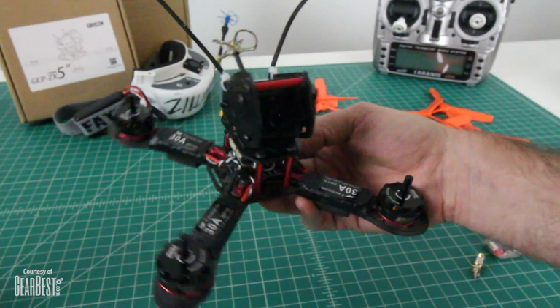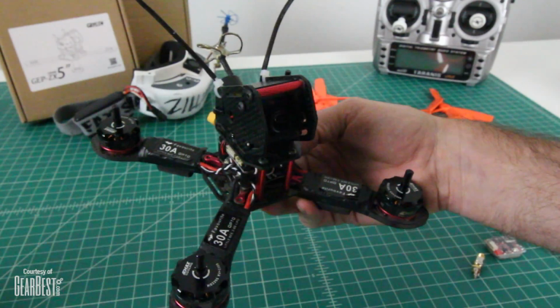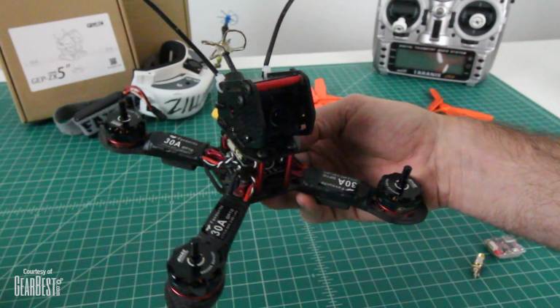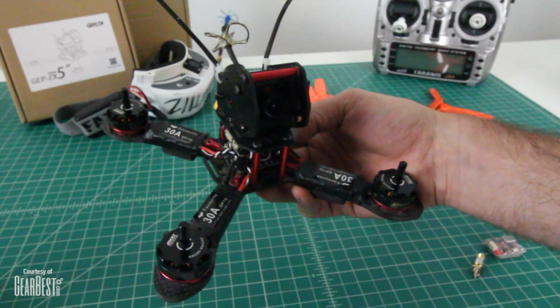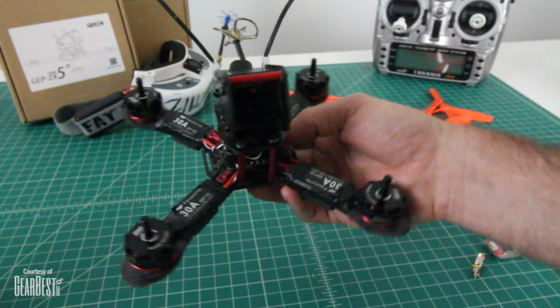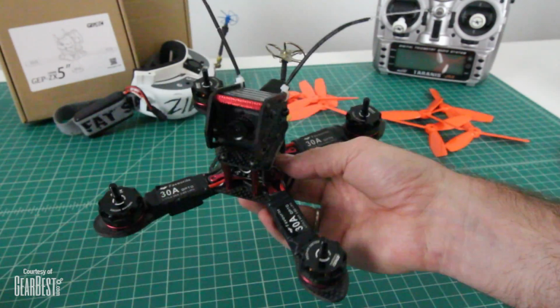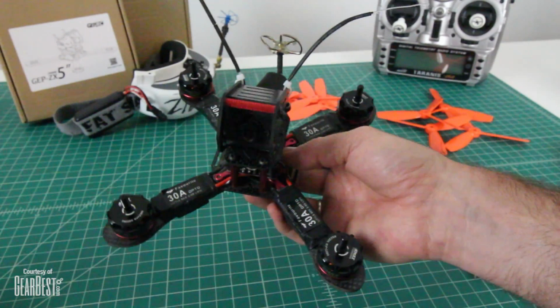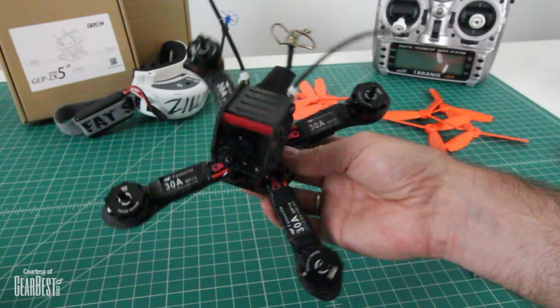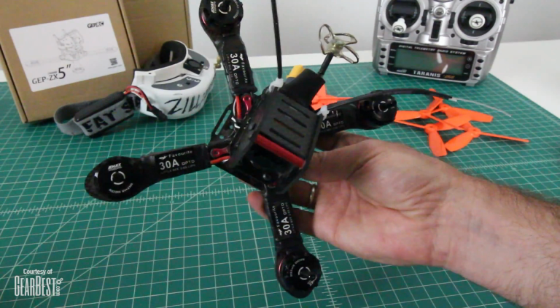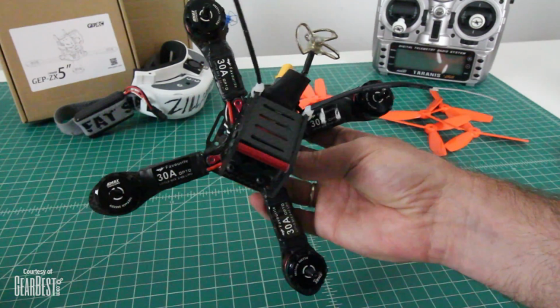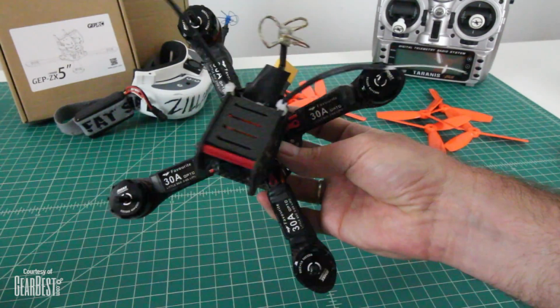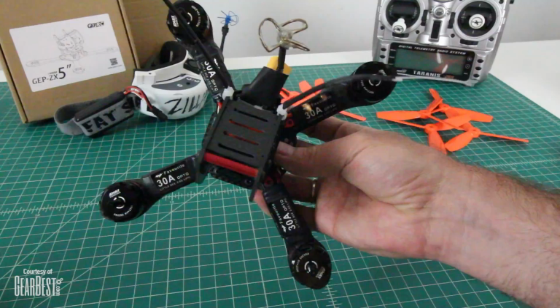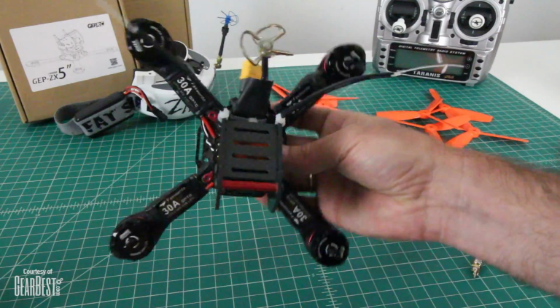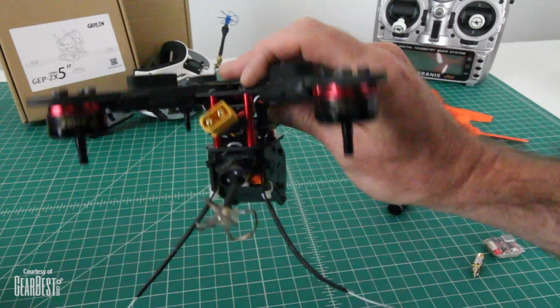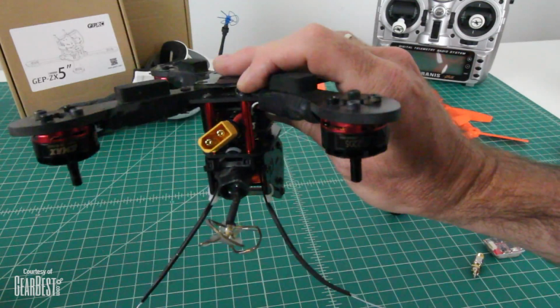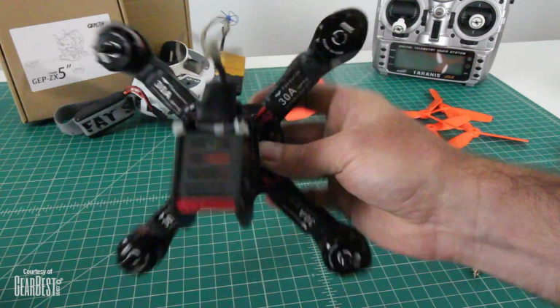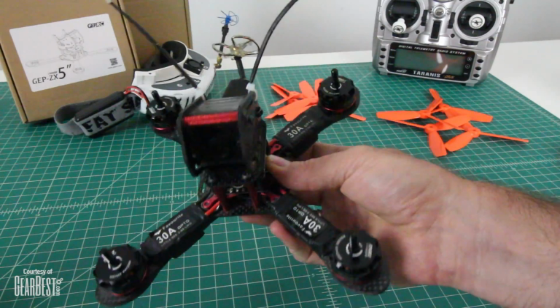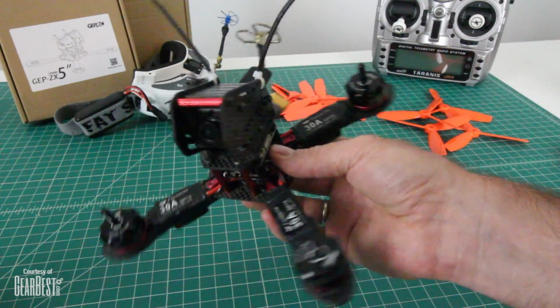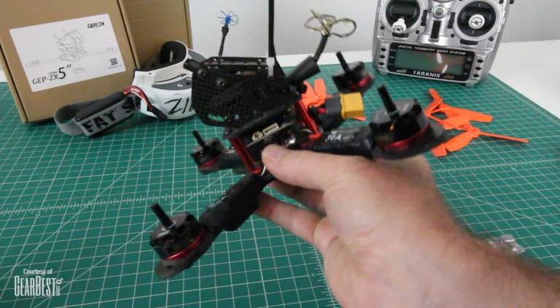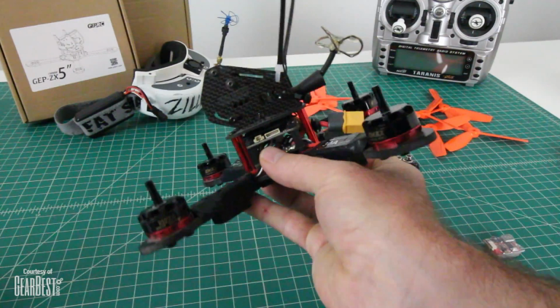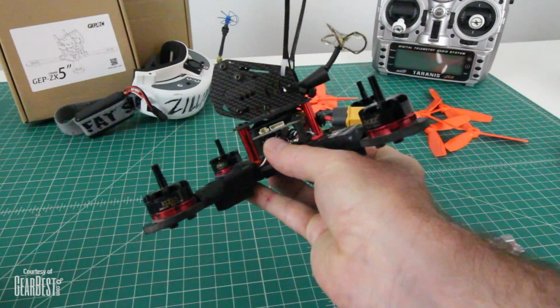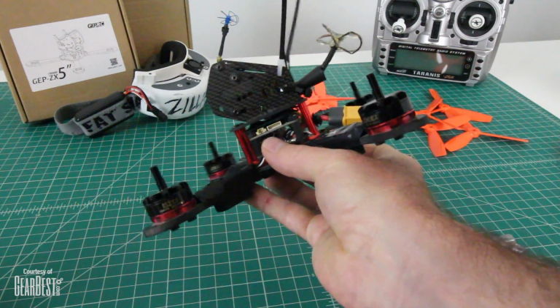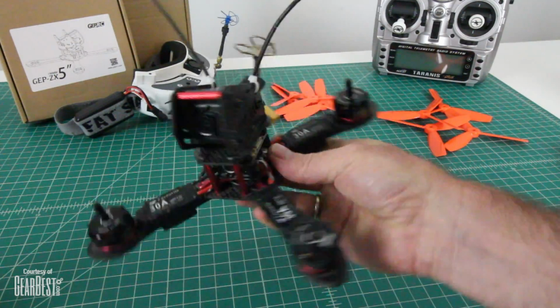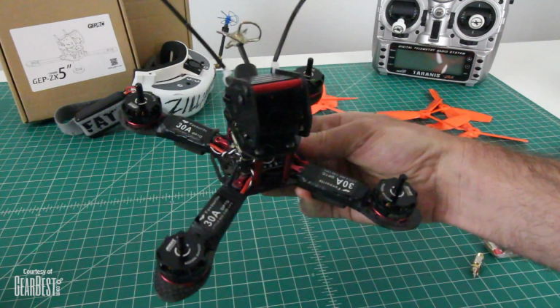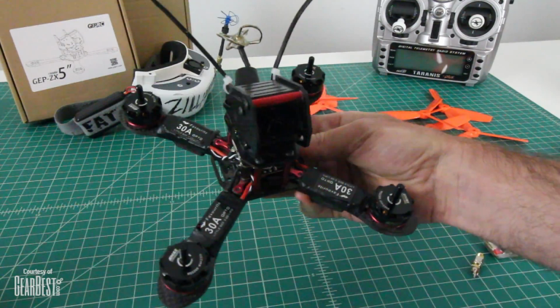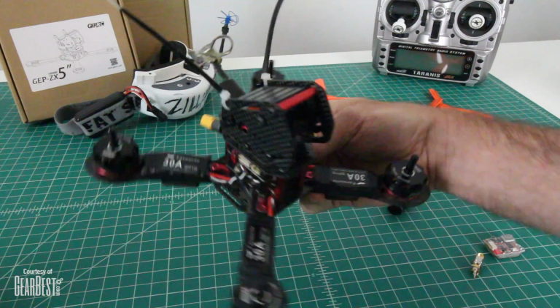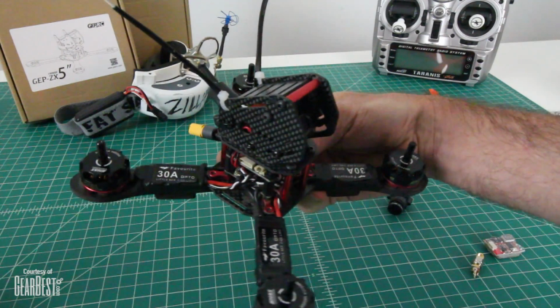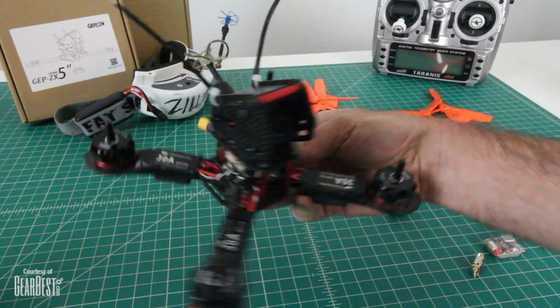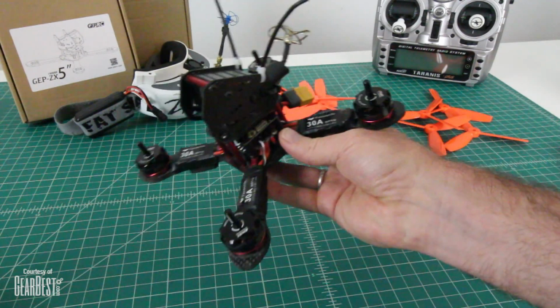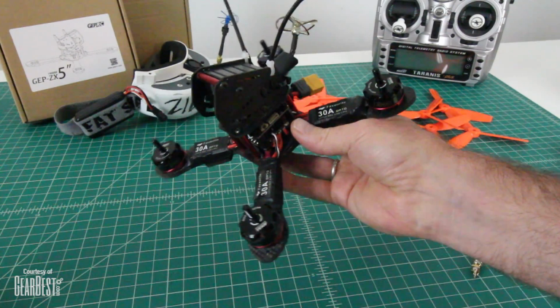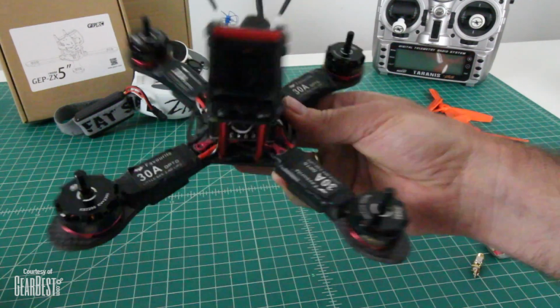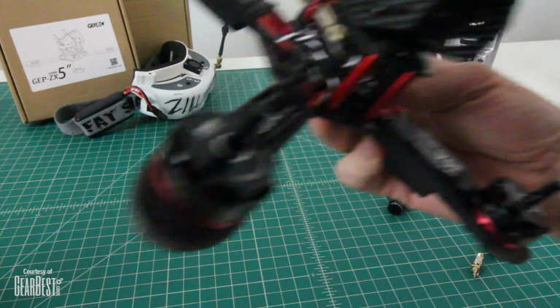So we'll take a few minutes to do a flight test. I'll show you some of that footage and I'll come back and get more into detail about this kit — what I like about it and what I didn't like about it. So here we go. Enjoy the flight test.